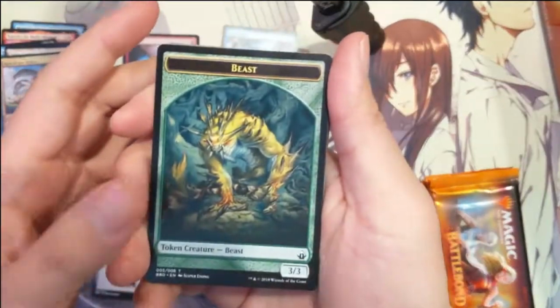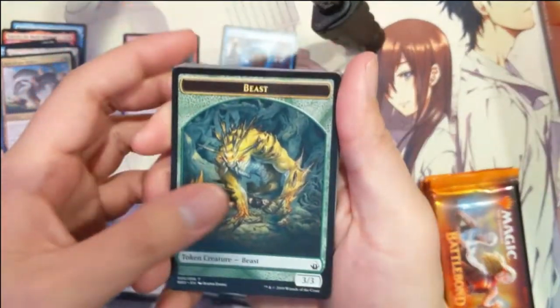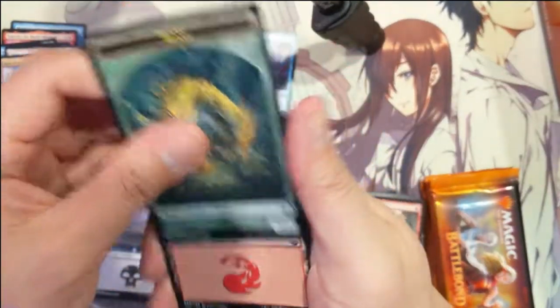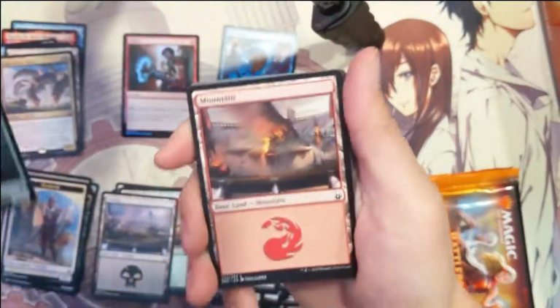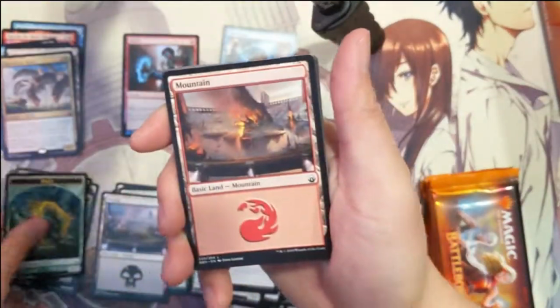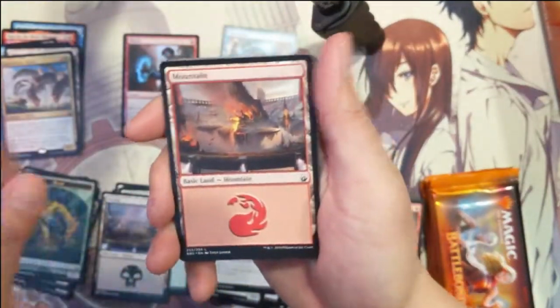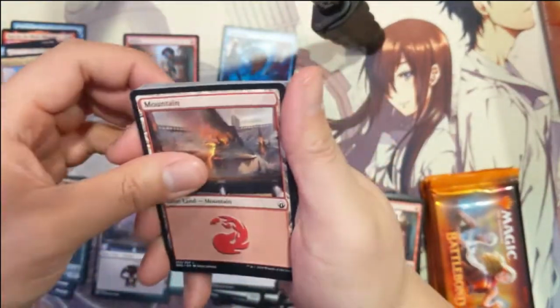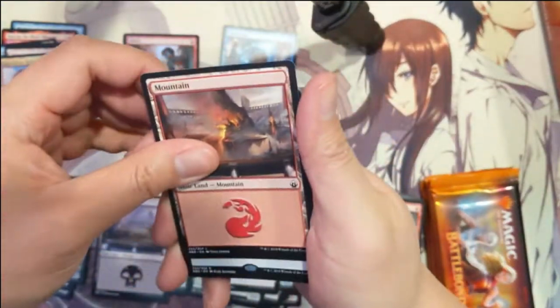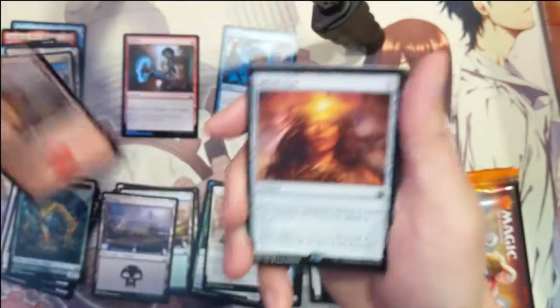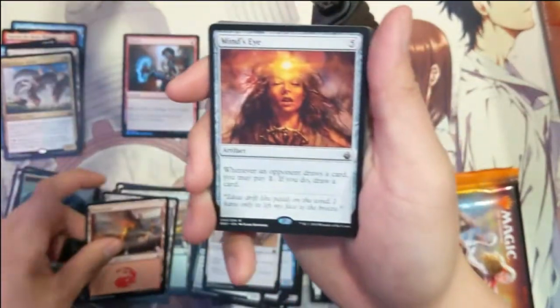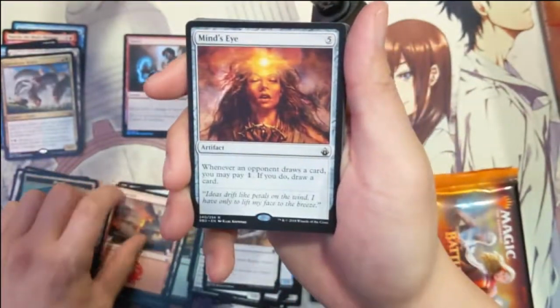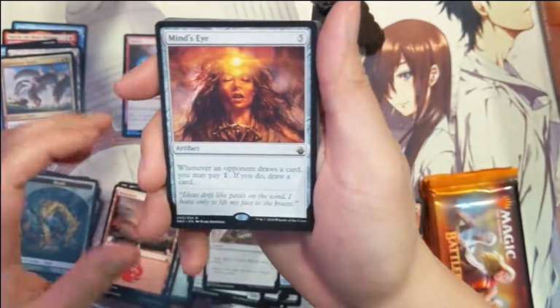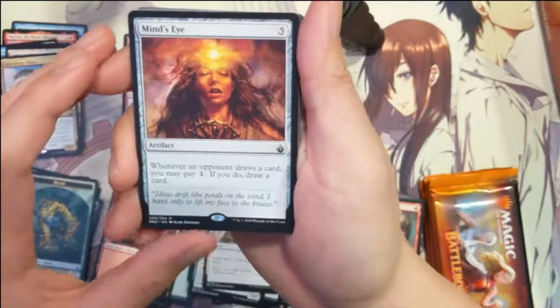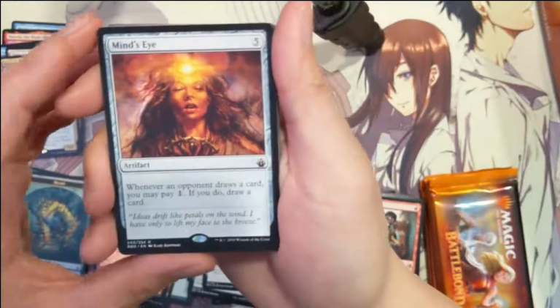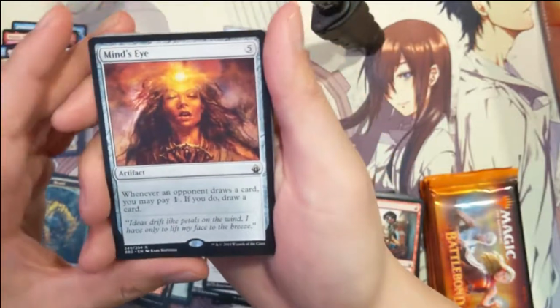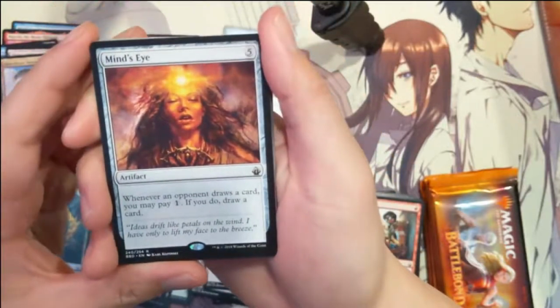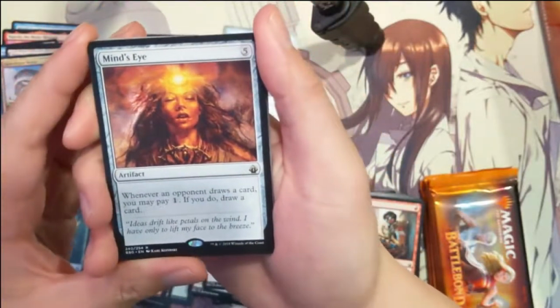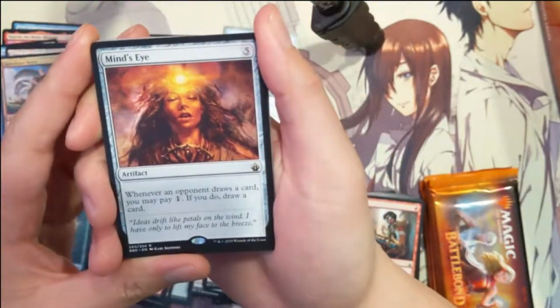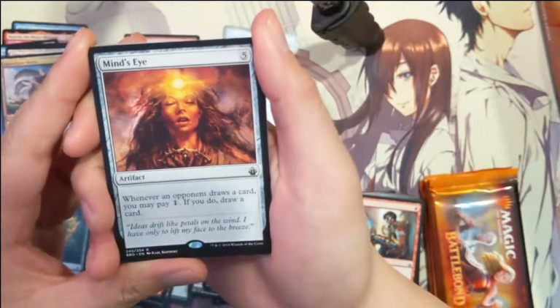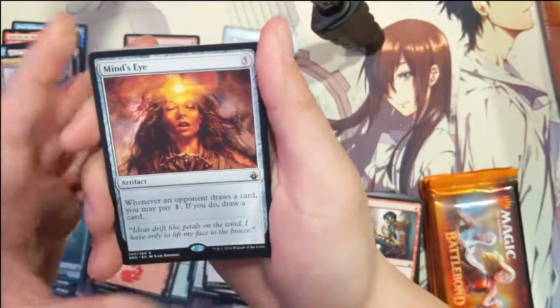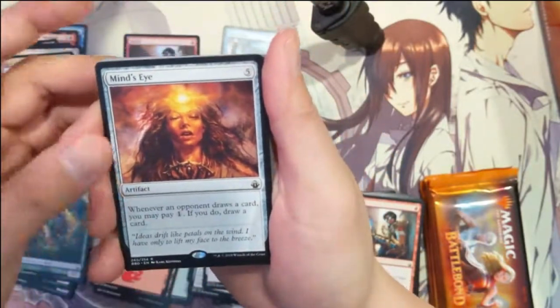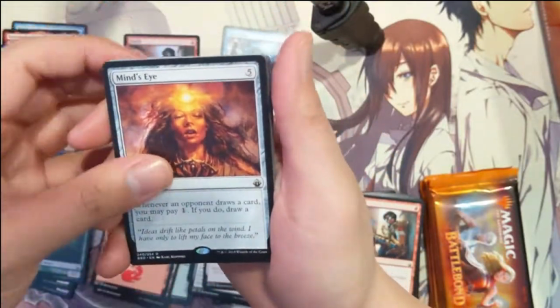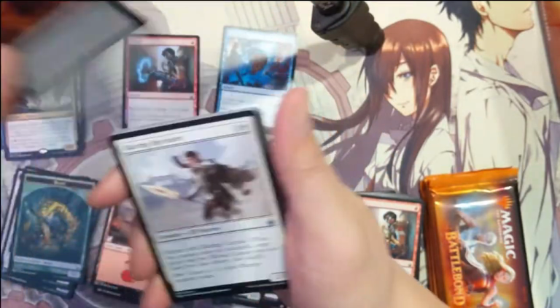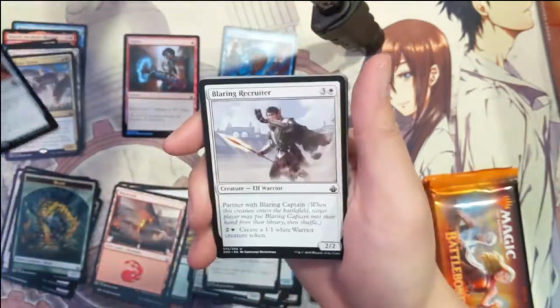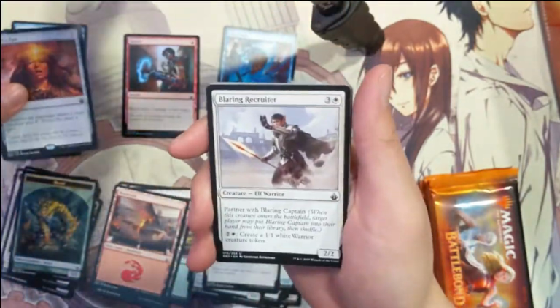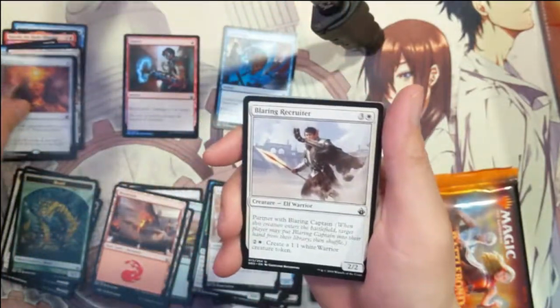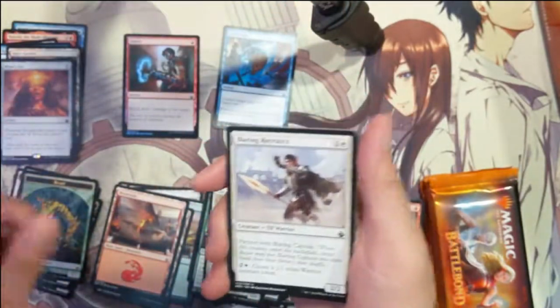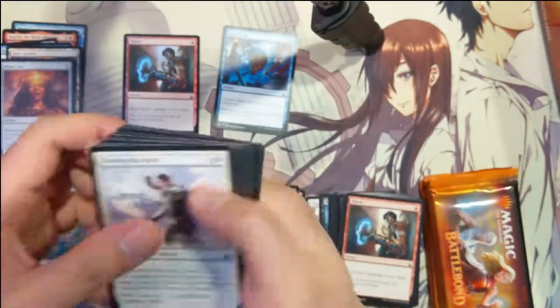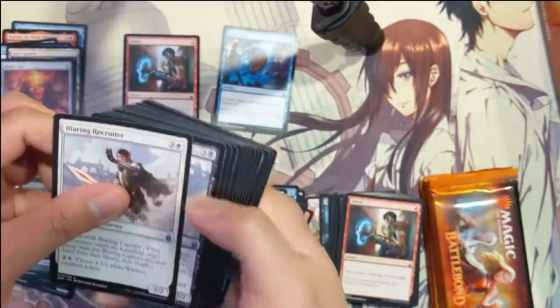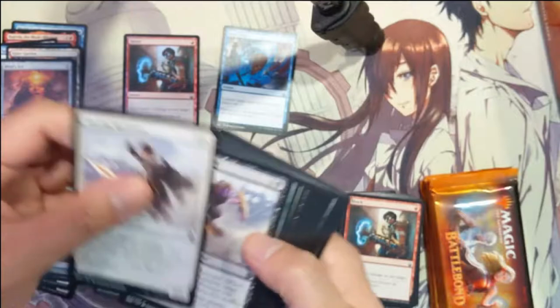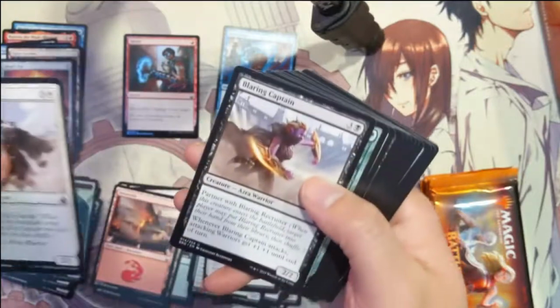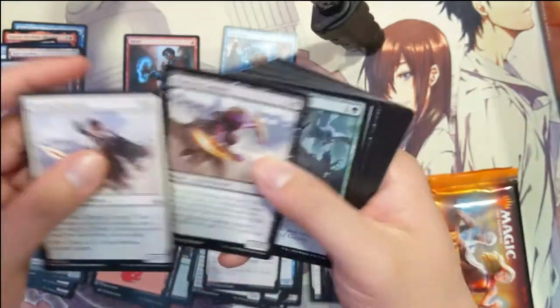We got a Beast, a Mountain, and then Mind's Eye. Whenever an opponent draws cards, you may pay one — if you do, draw a card. That's for five mana though.